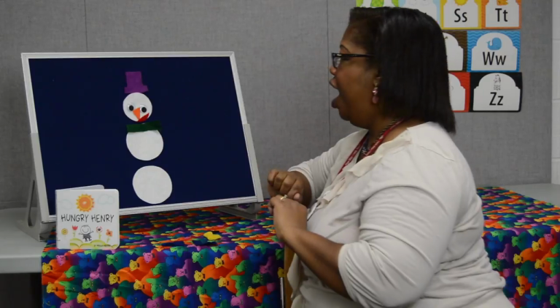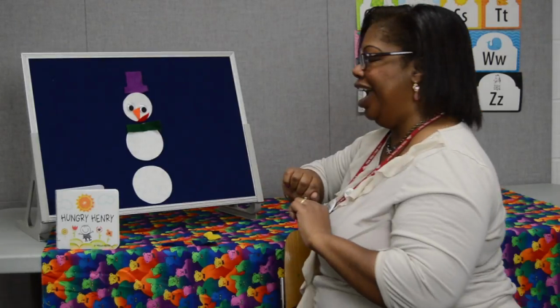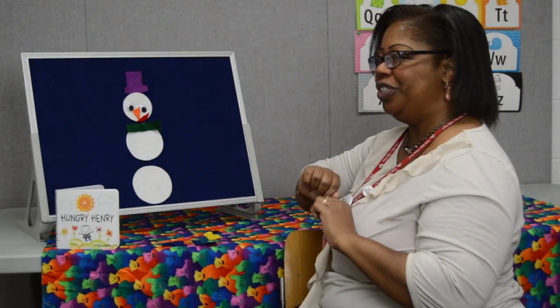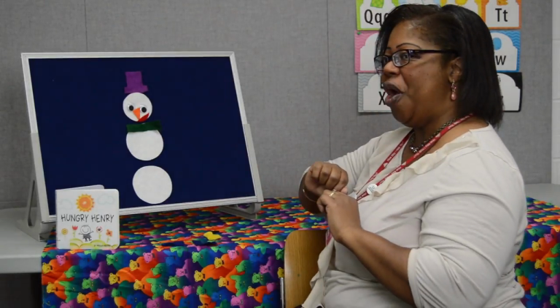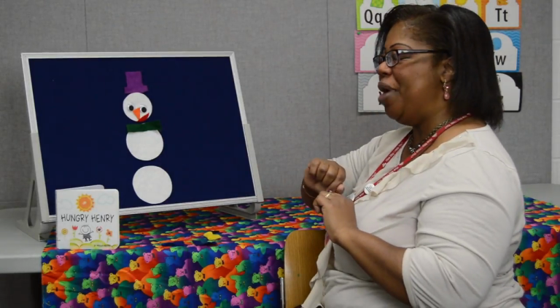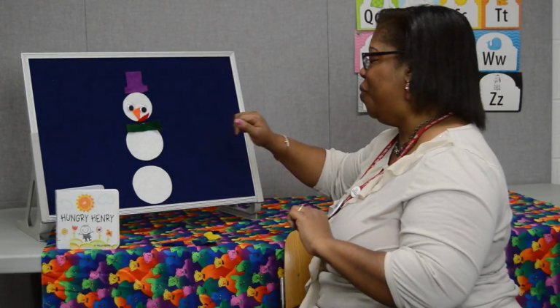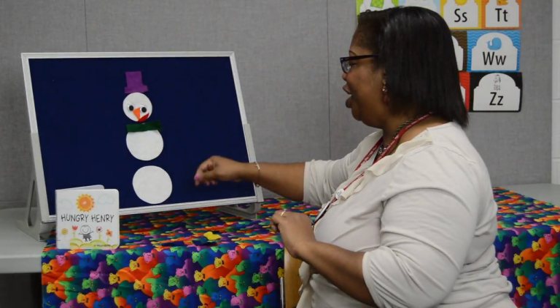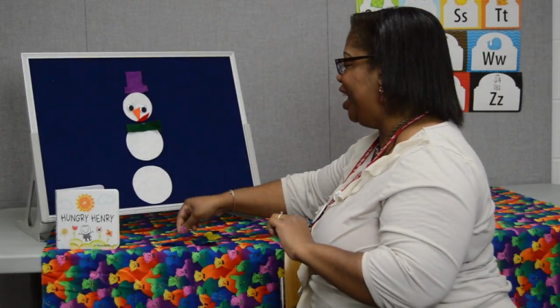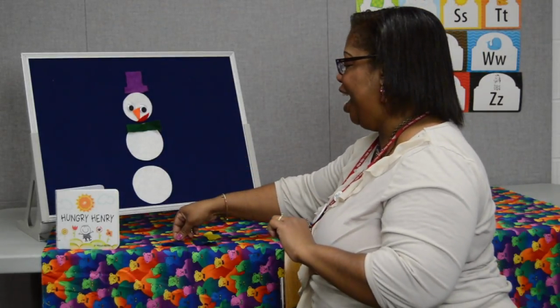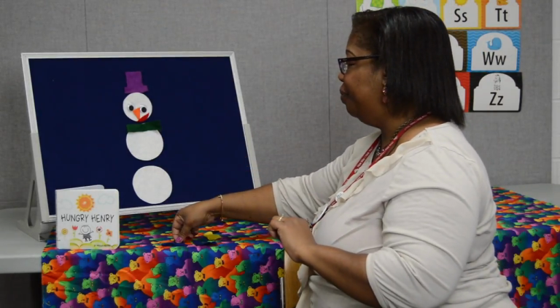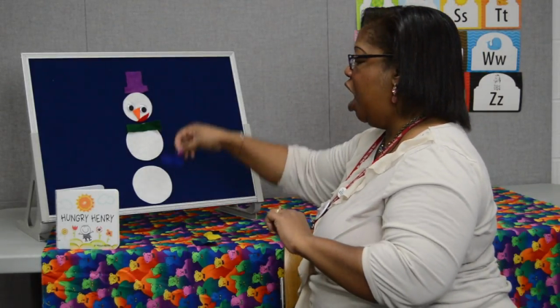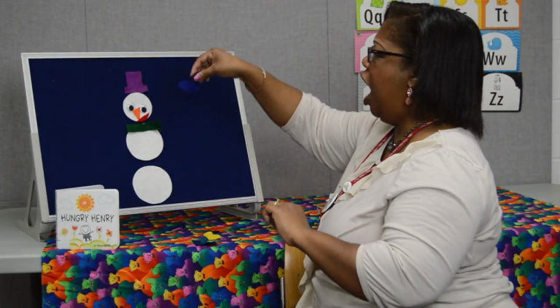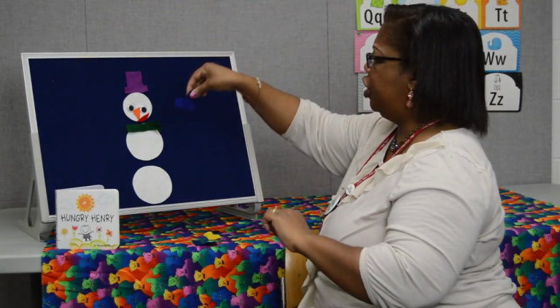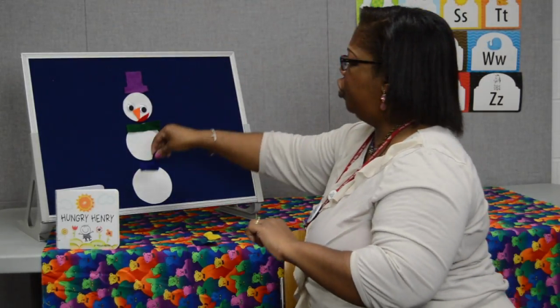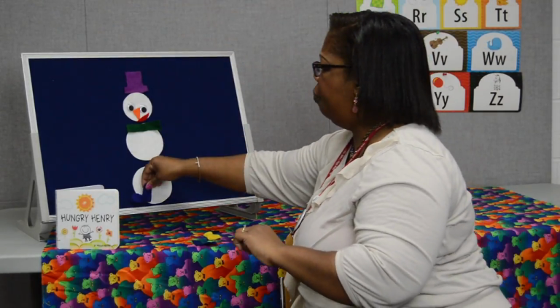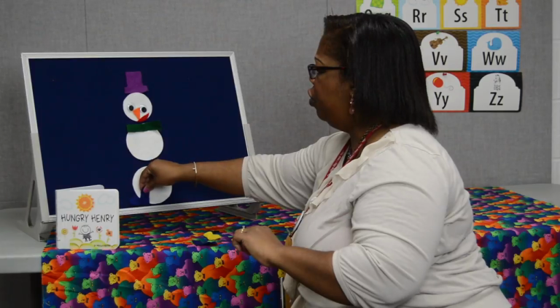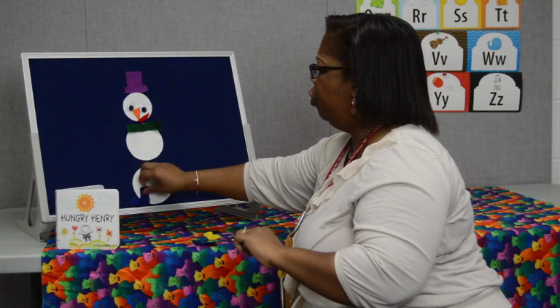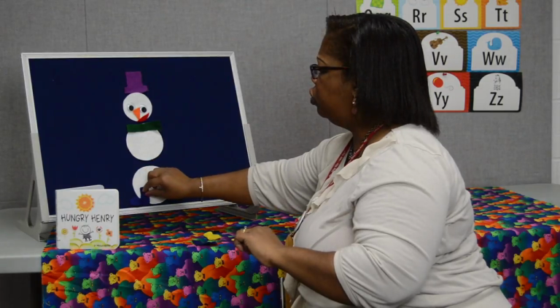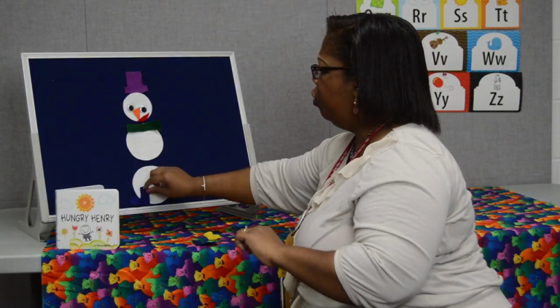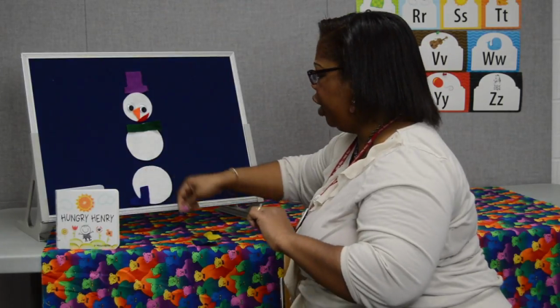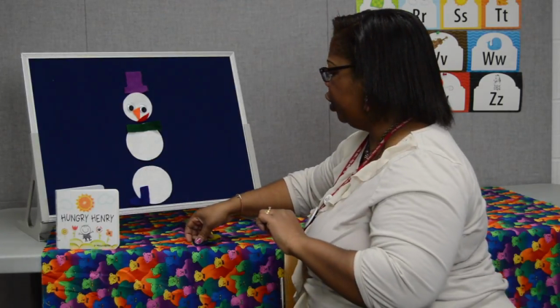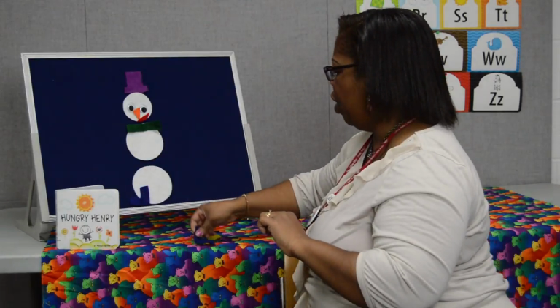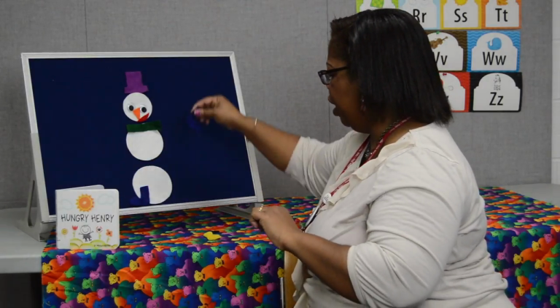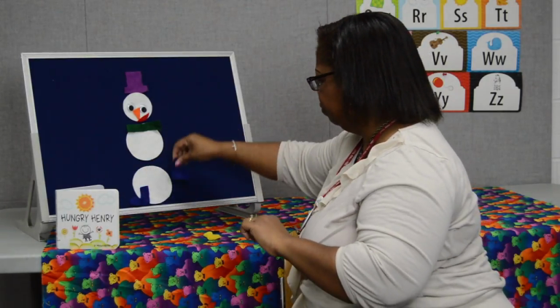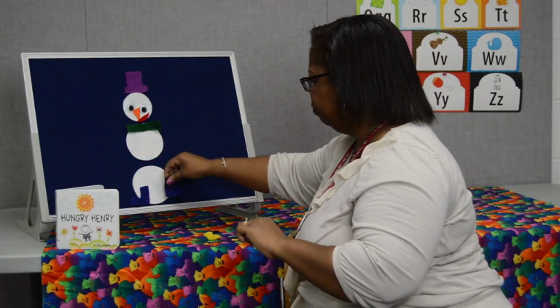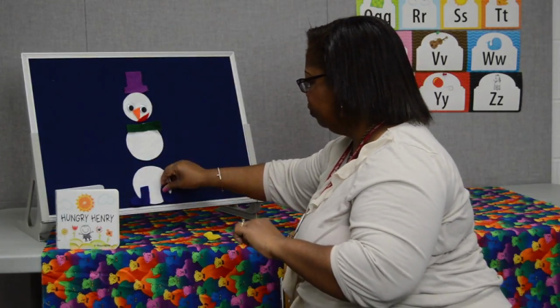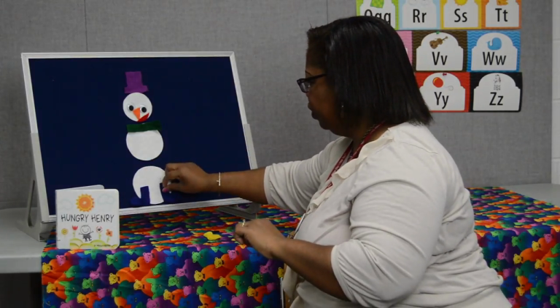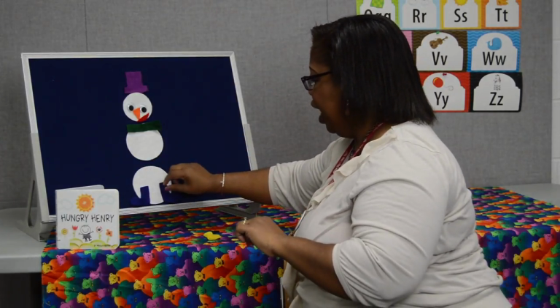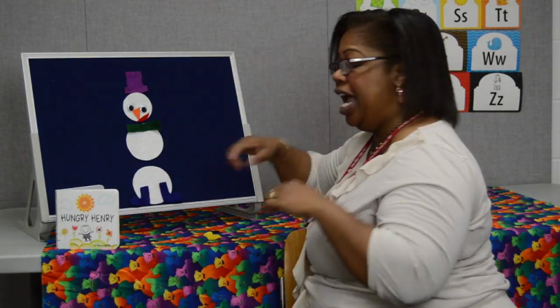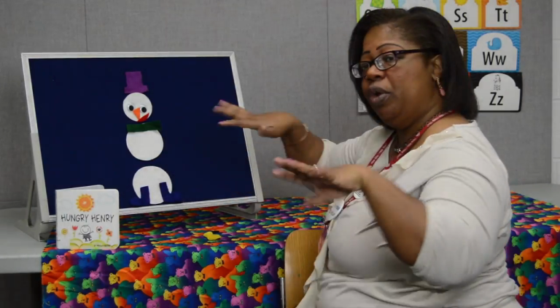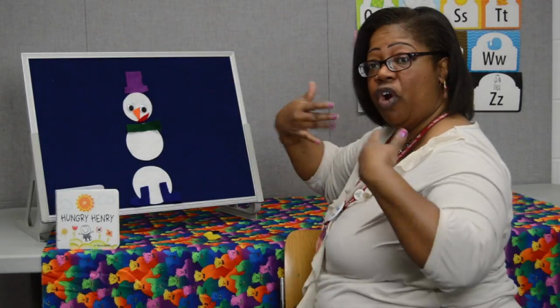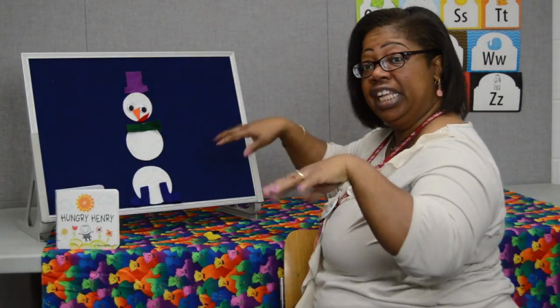Hey Mr. Snowman, what do you see? I see two blue boots. Please put them on me. And what do we need for our hands?